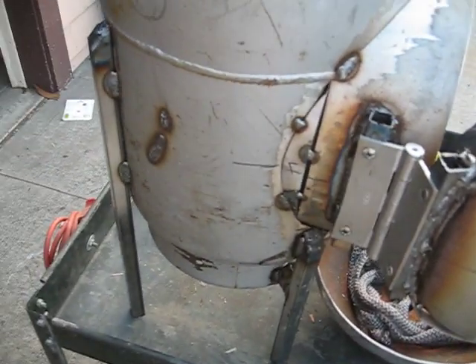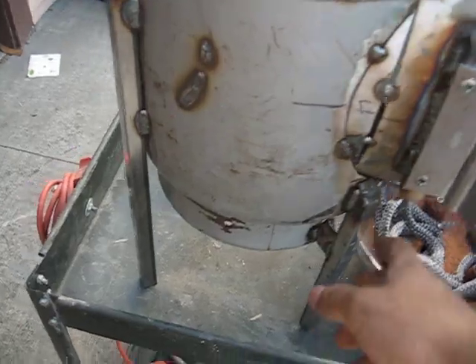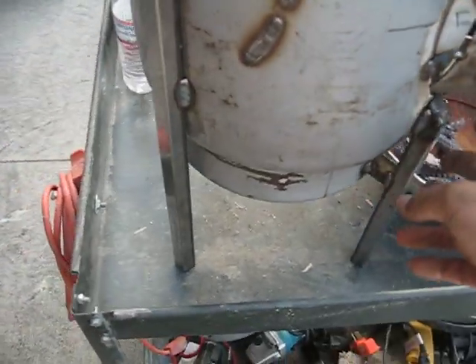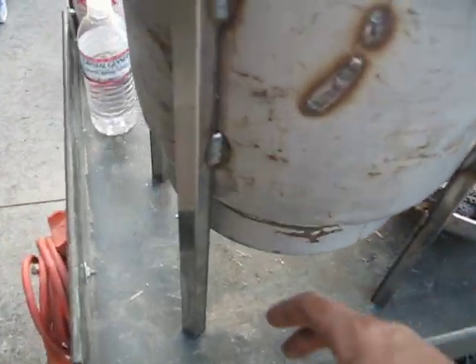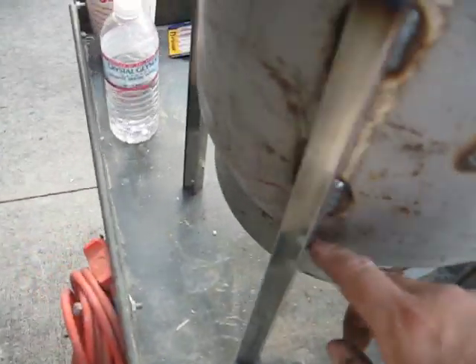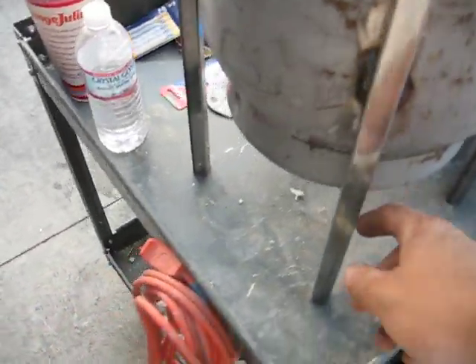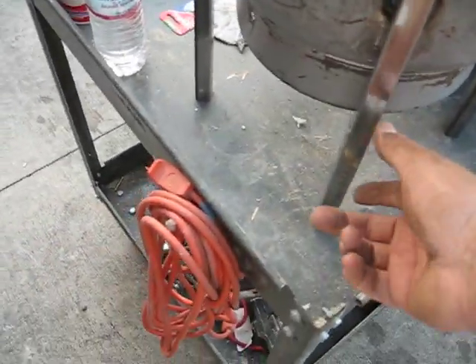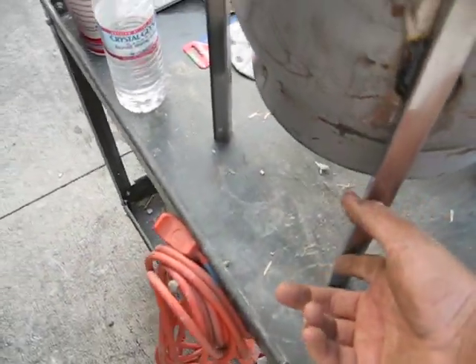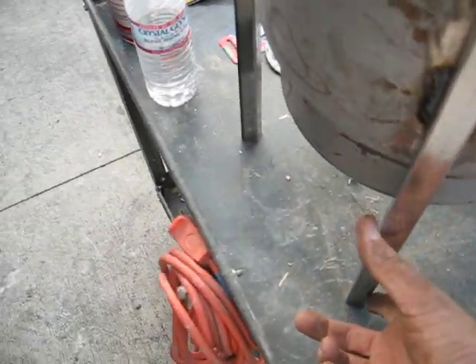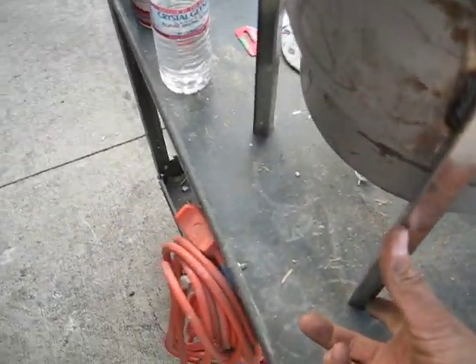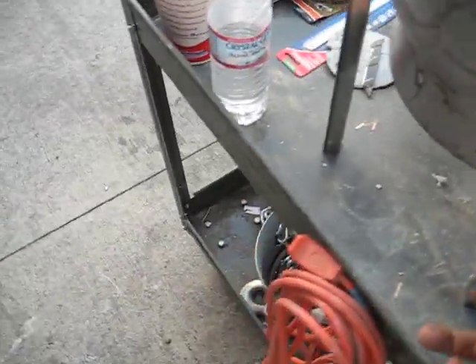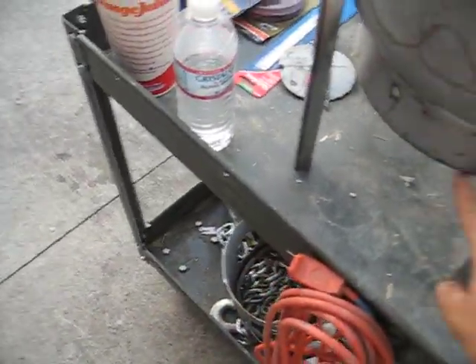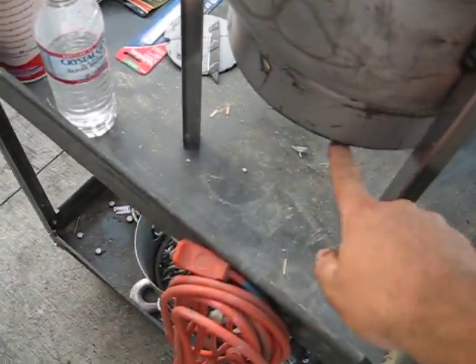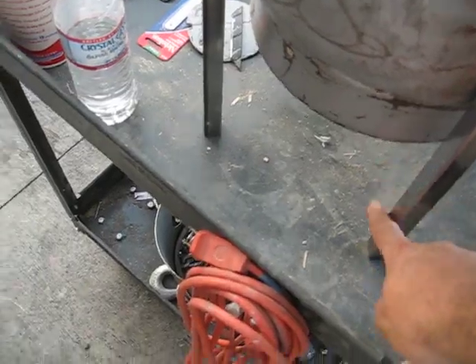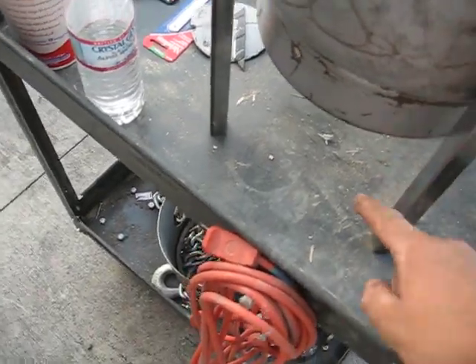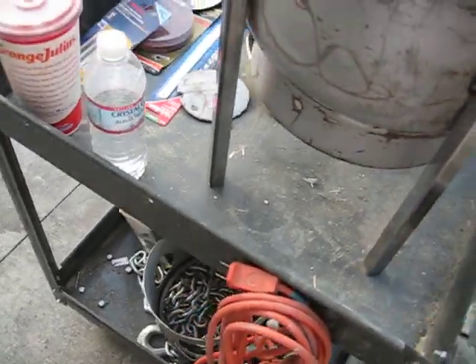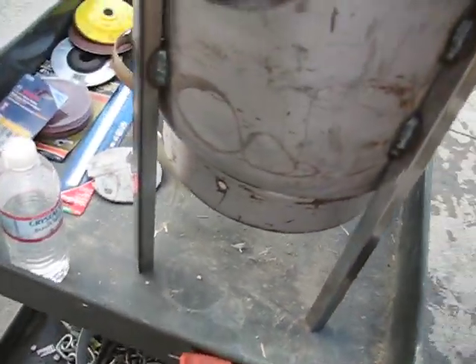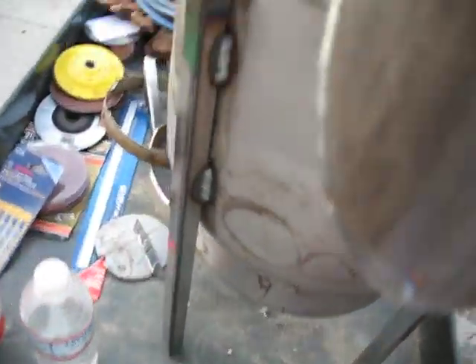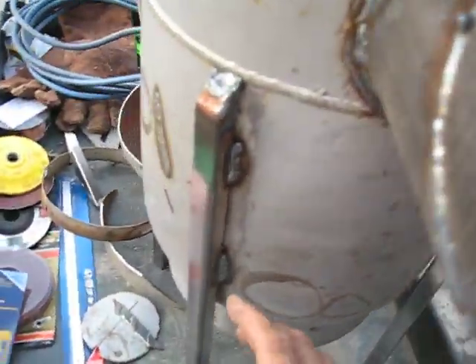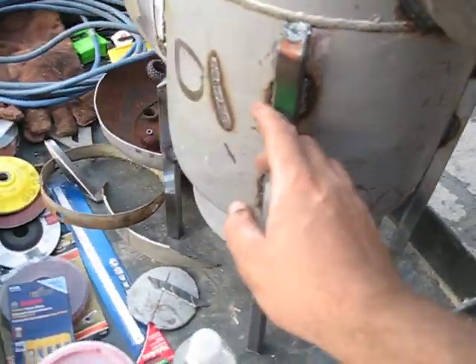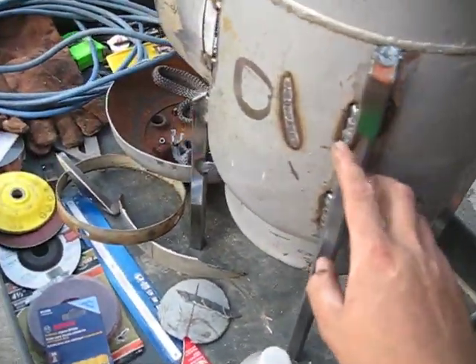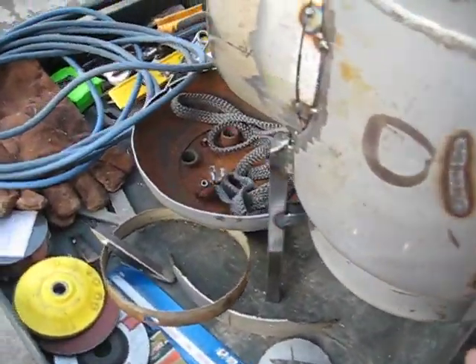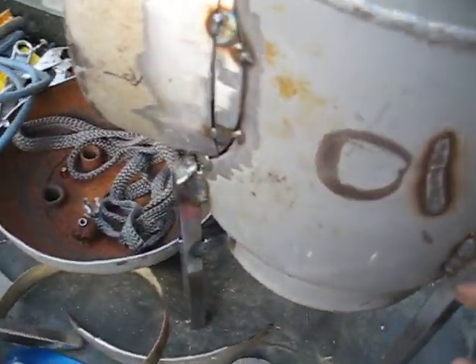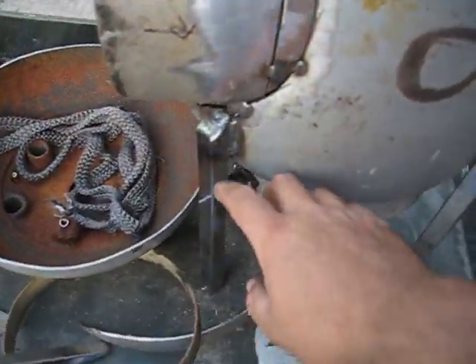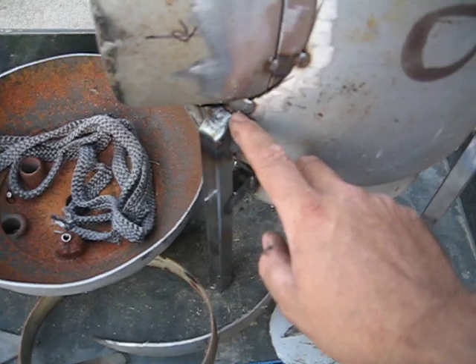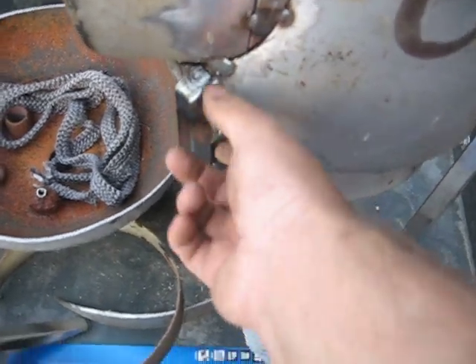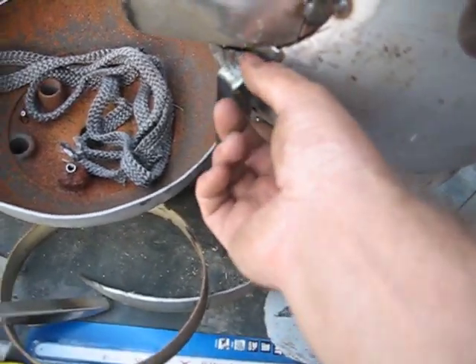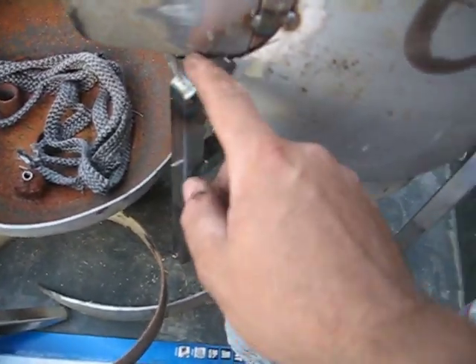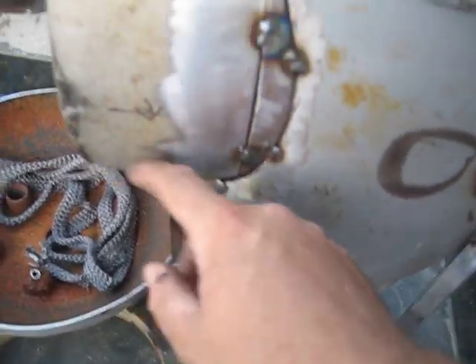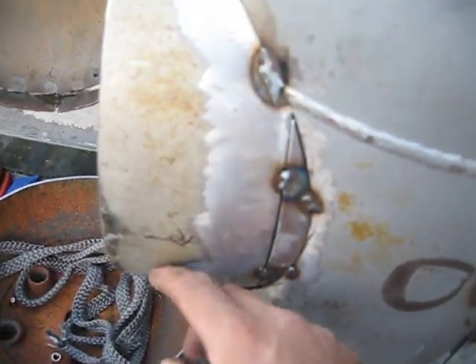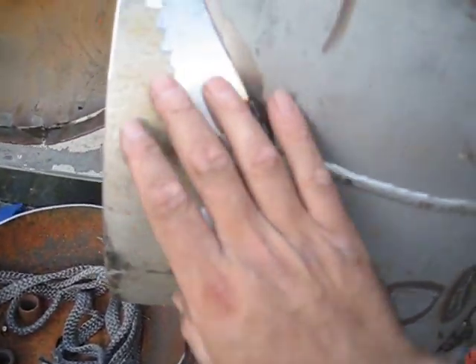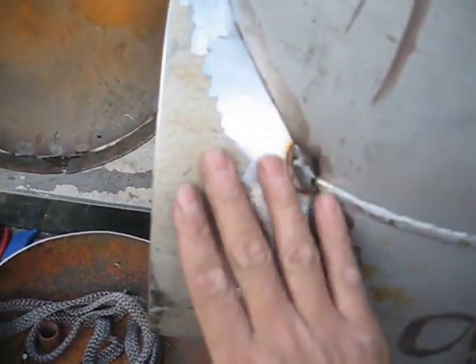I put the legs on and made them 5.5 inches on the bottom from here. So I have 4 legs. The front one is shorter here because they go underneath this wheel.